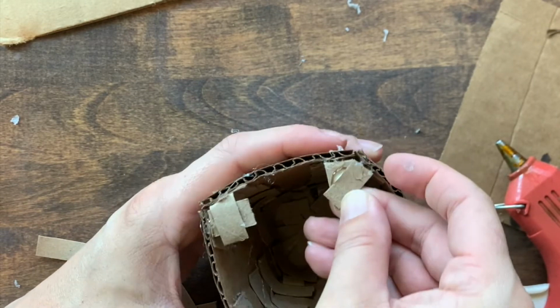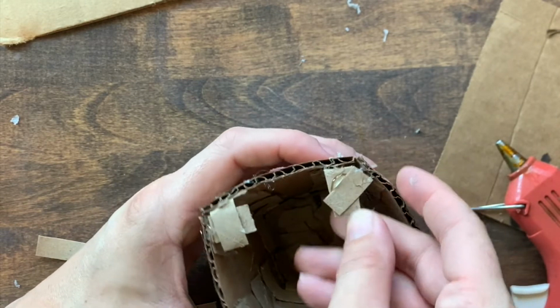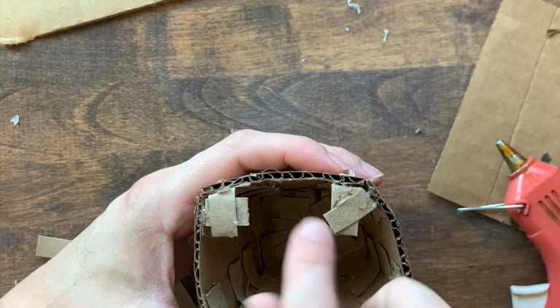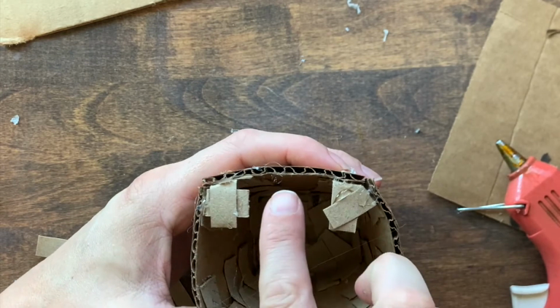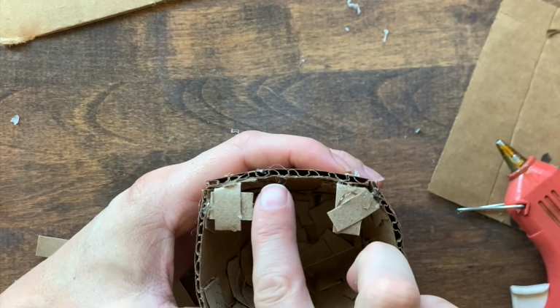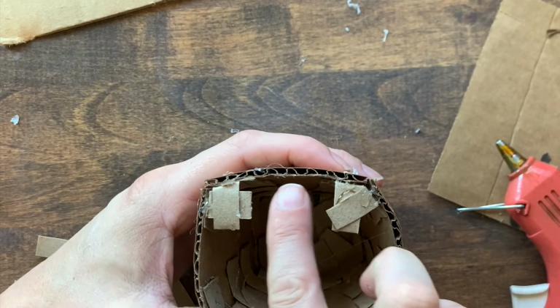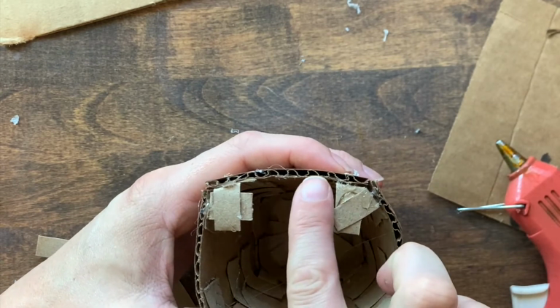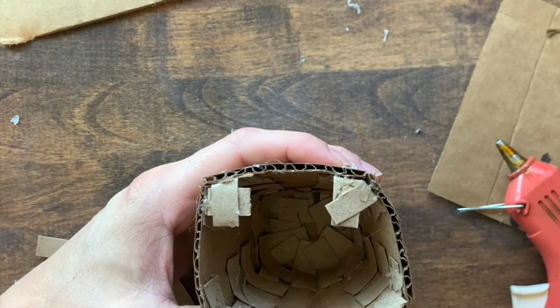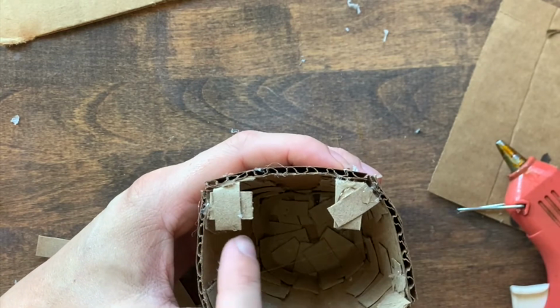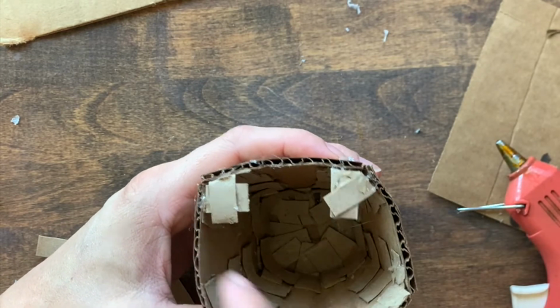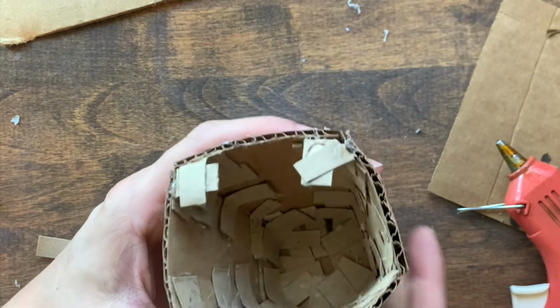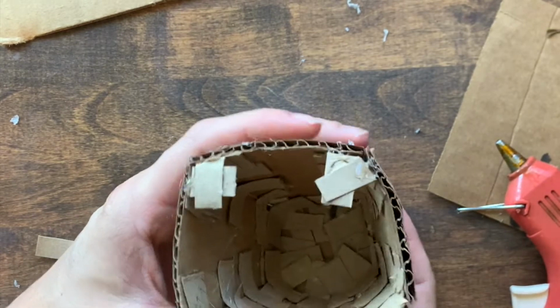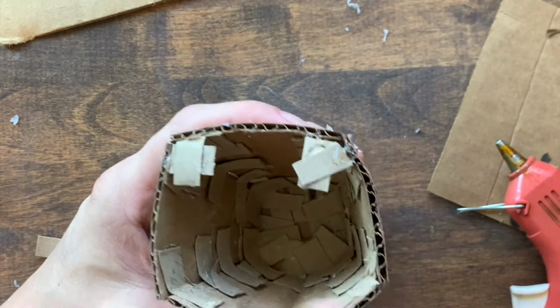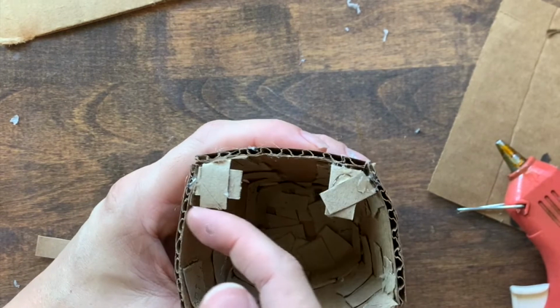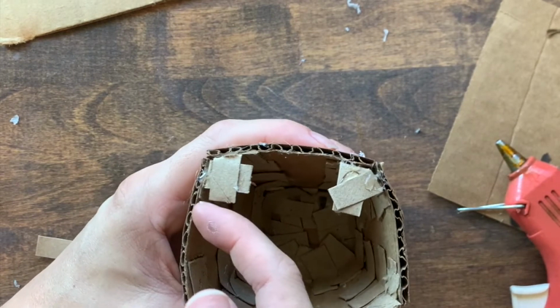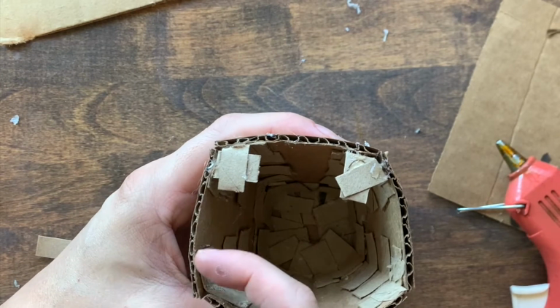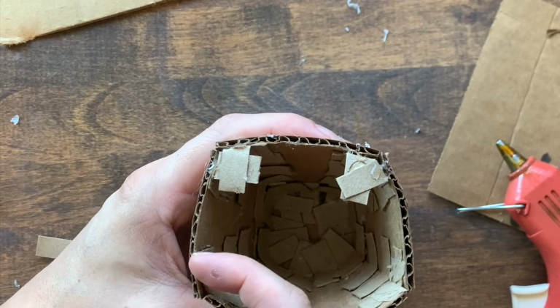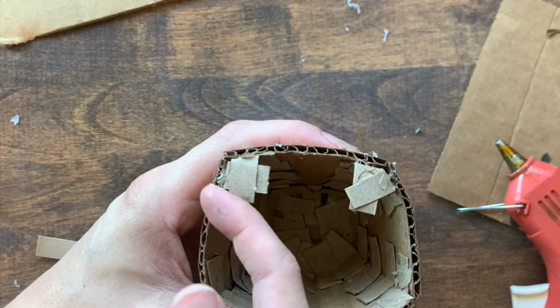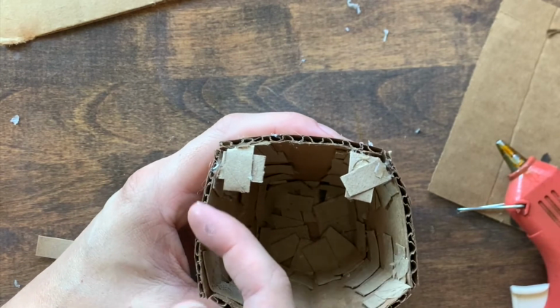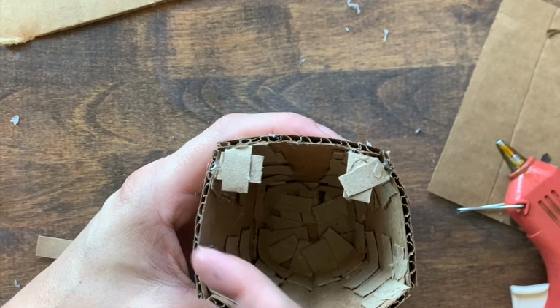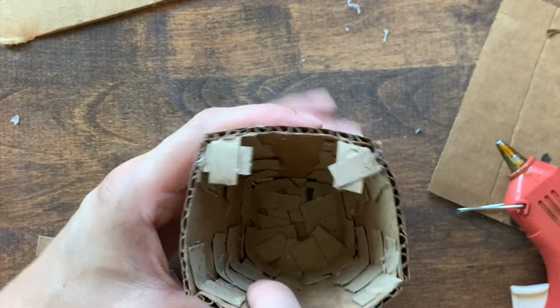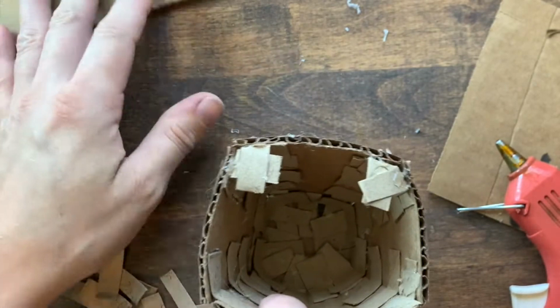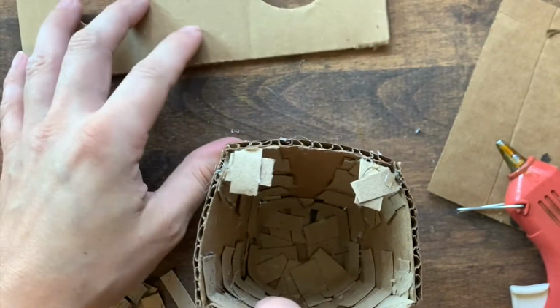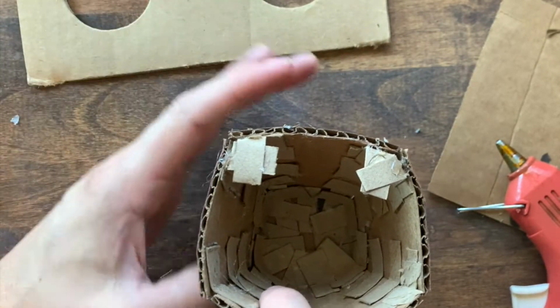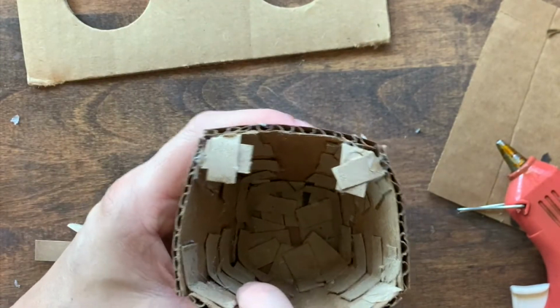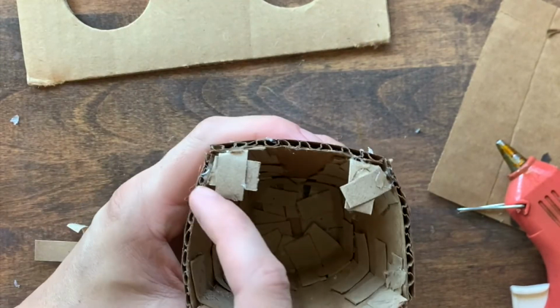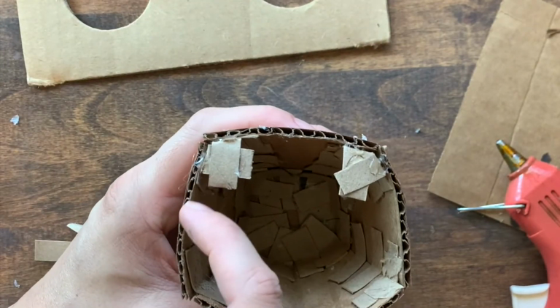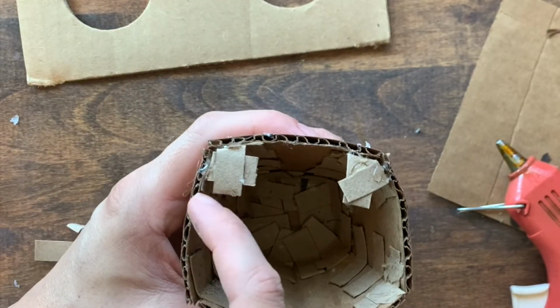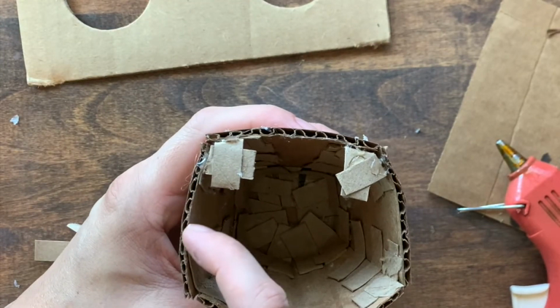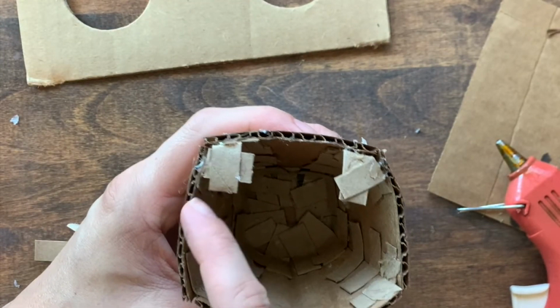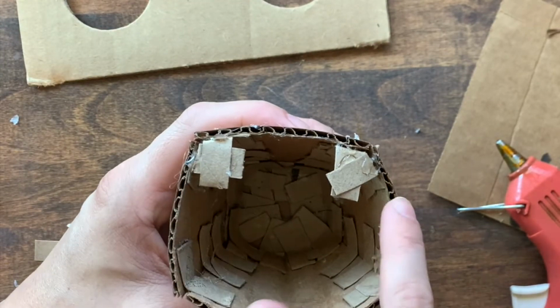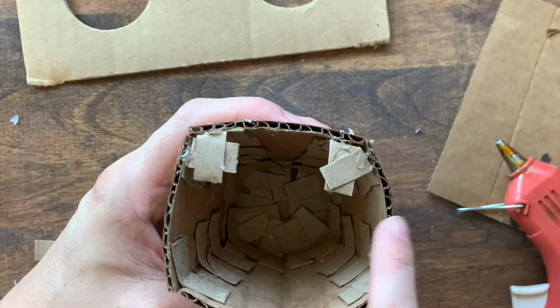Now we're going to add a couple of tabs here, and depending on how far our cardboard face piece goes down, we might need one or two tabs on the side.